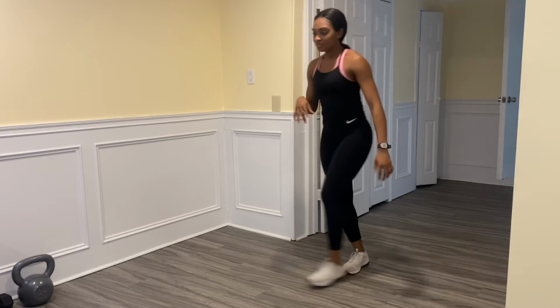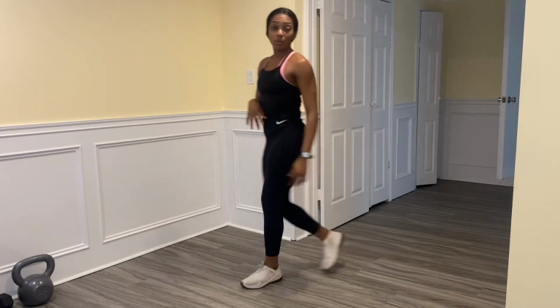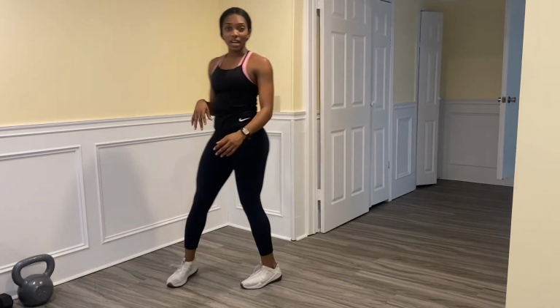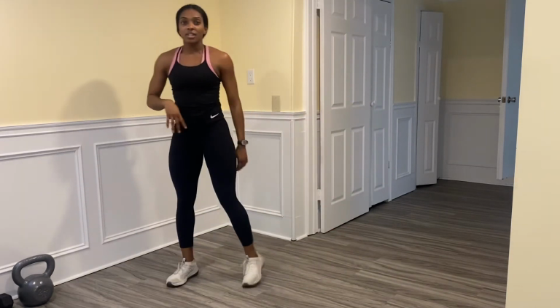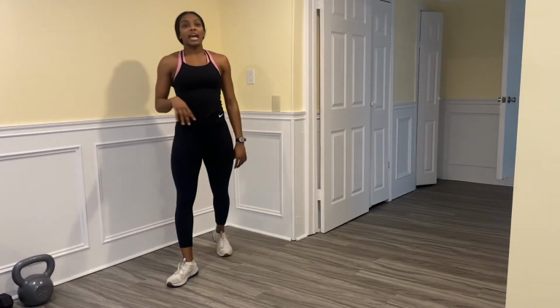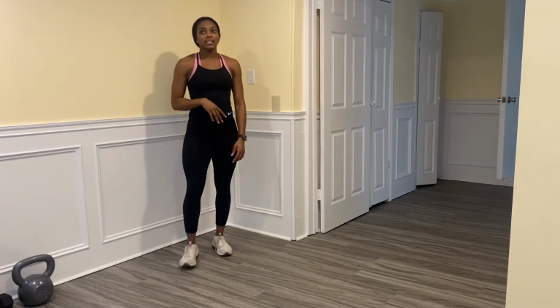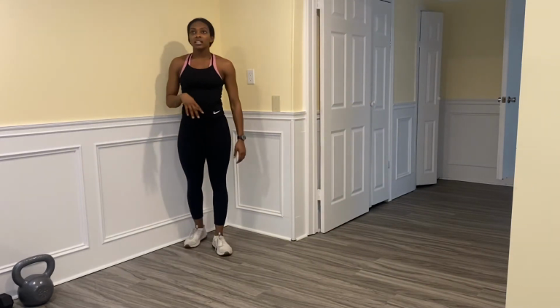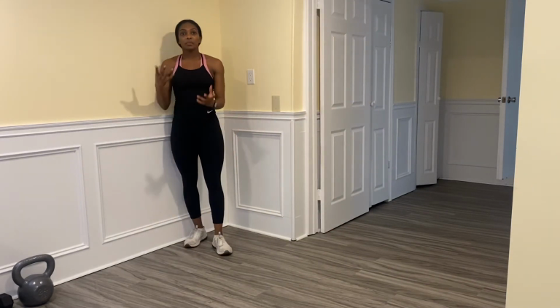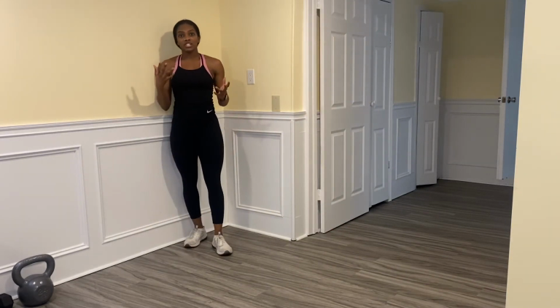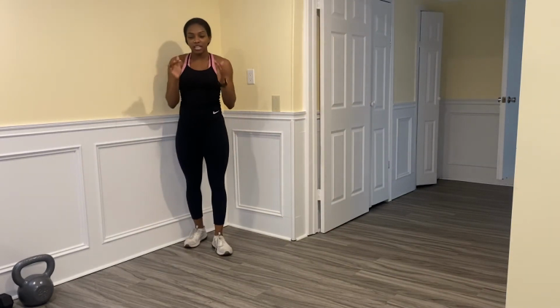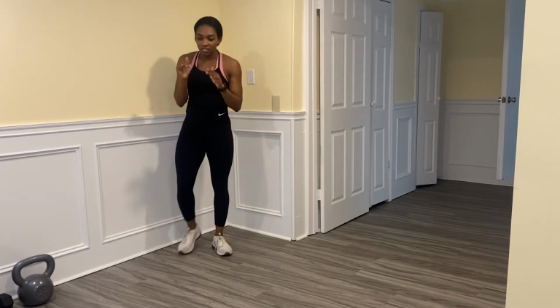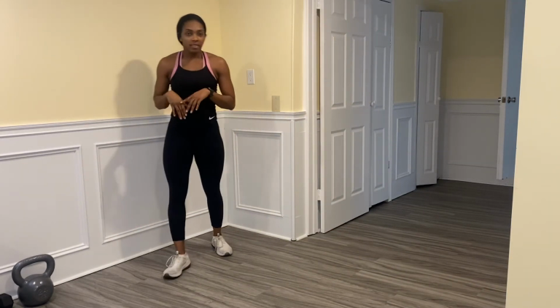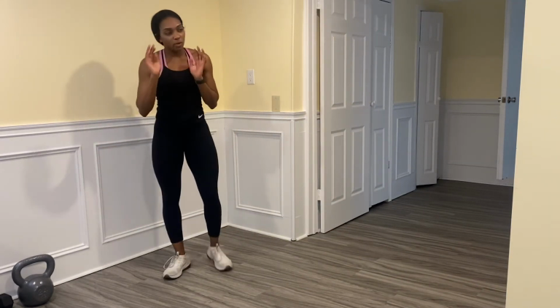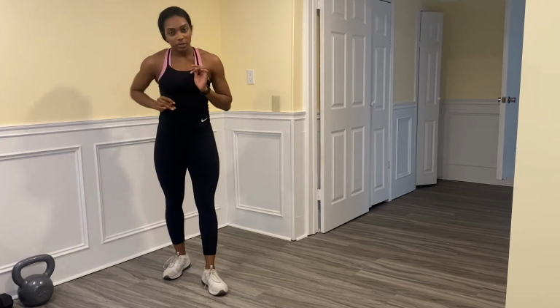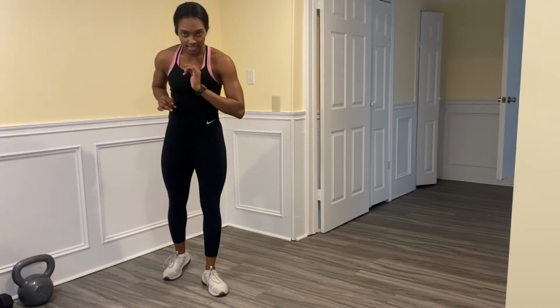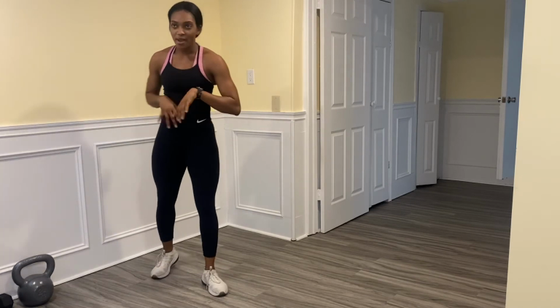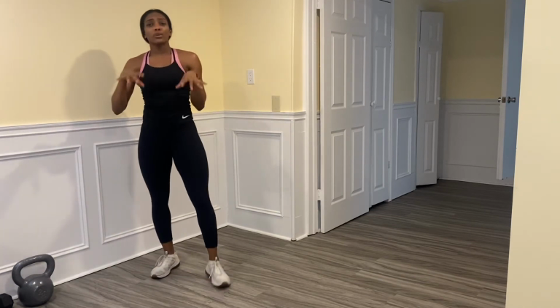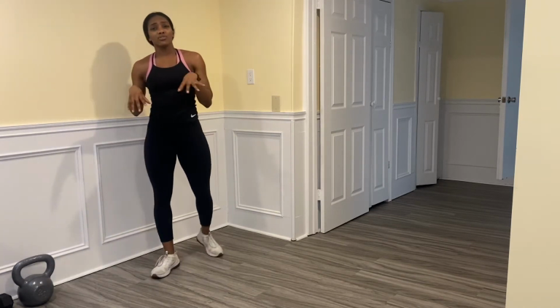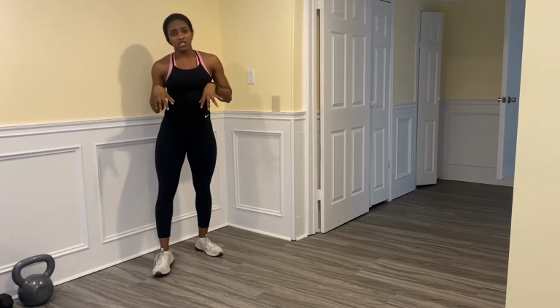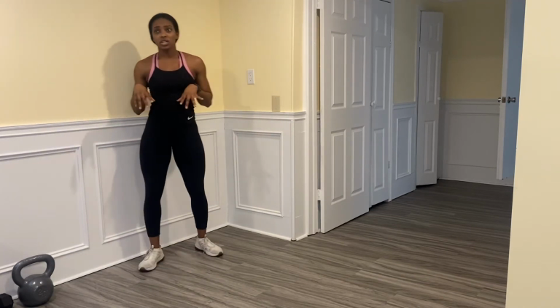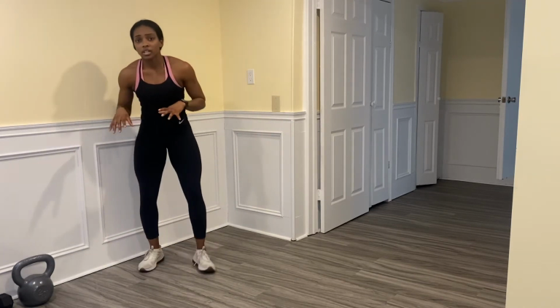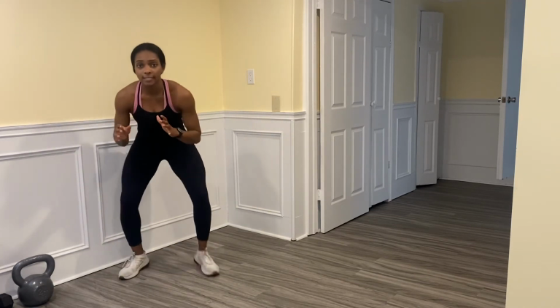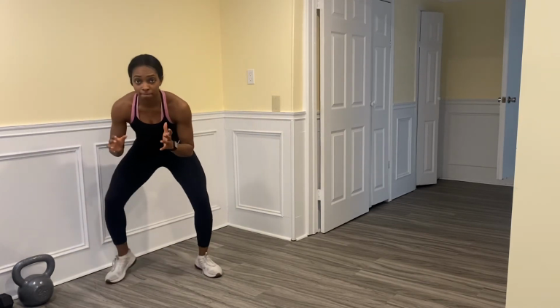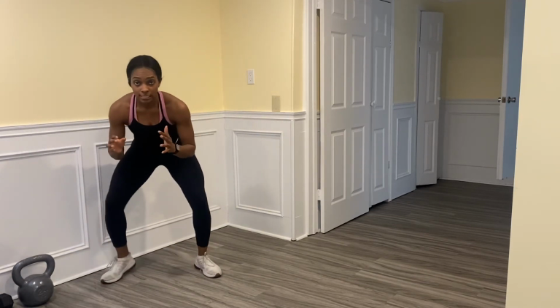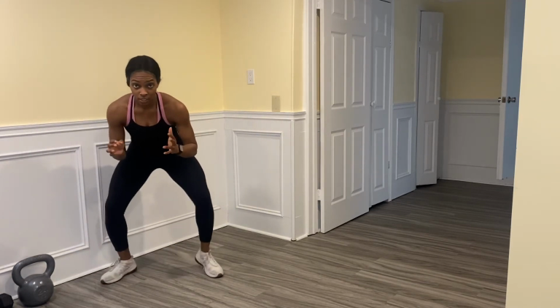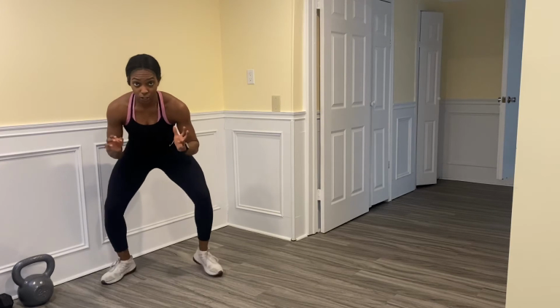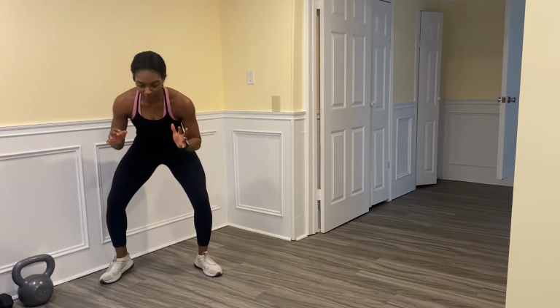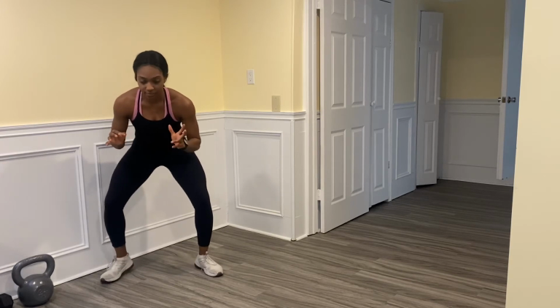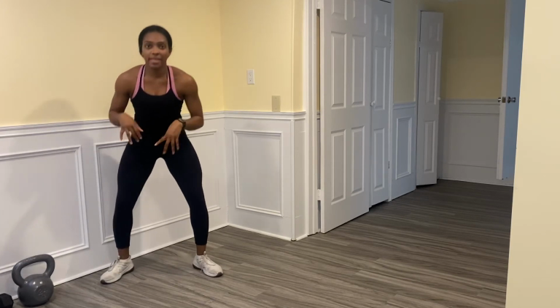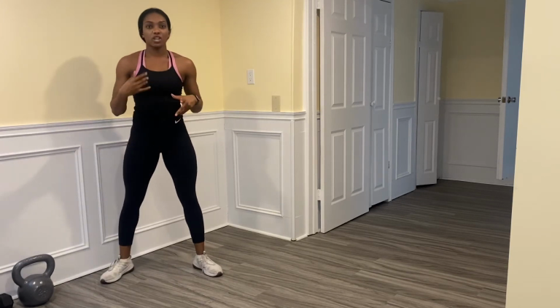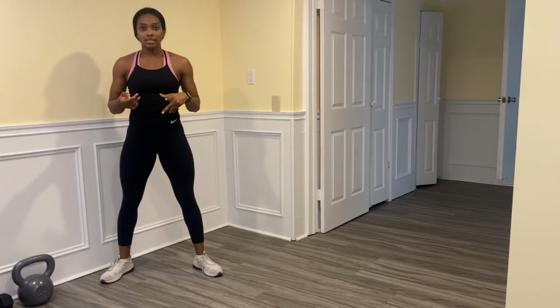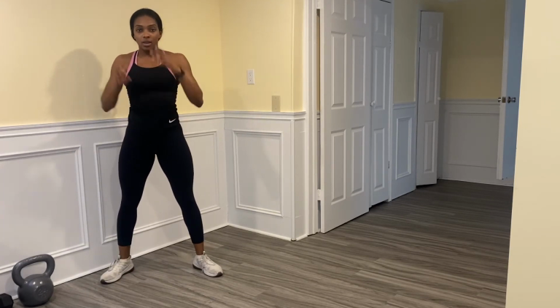We're going to add a little bit of reaction to it. We'll do fast feet, and when I say 'cross,' that's the cue. We're going to be here, I say cross — step over — and then back here.